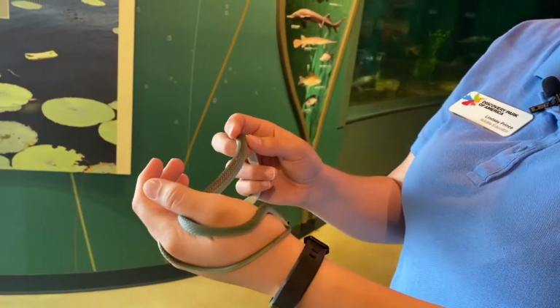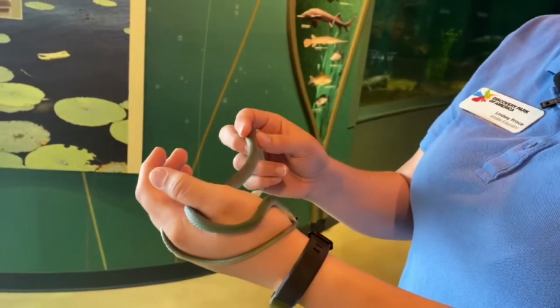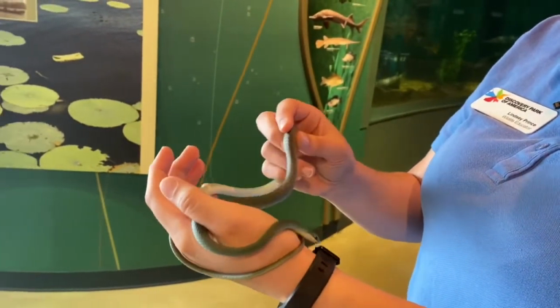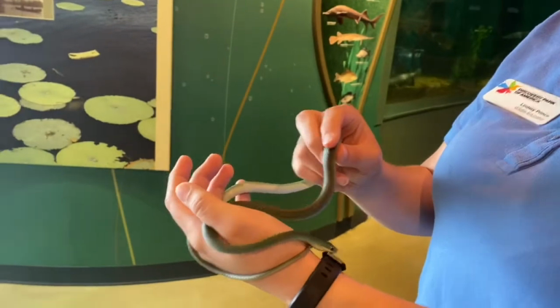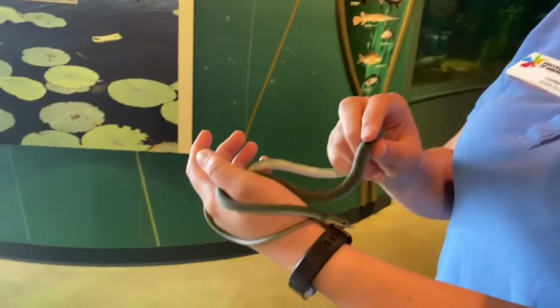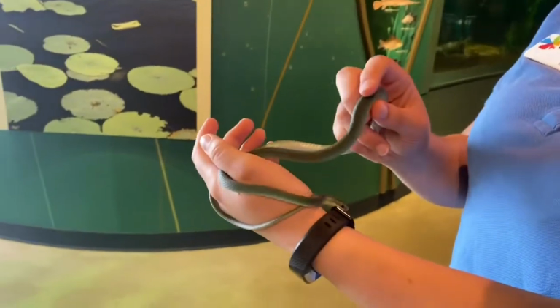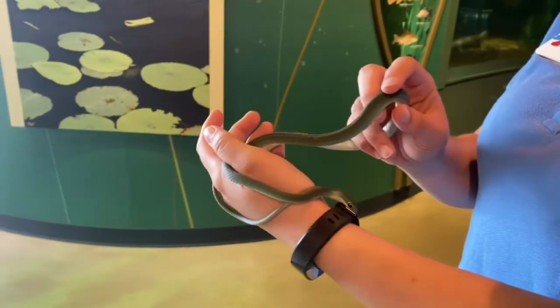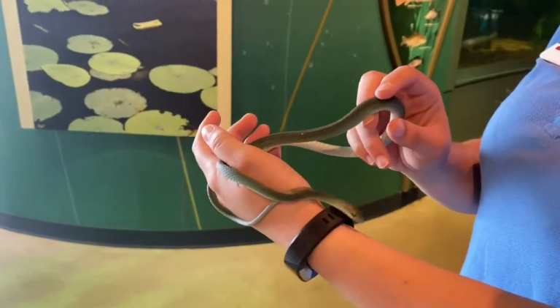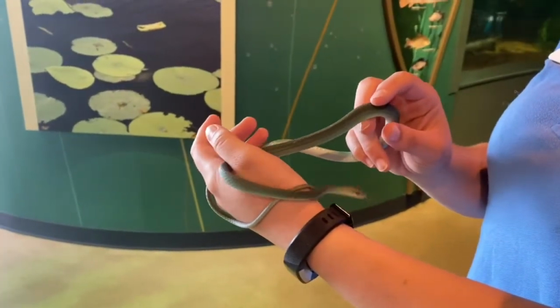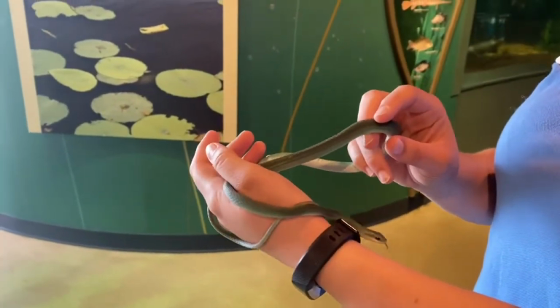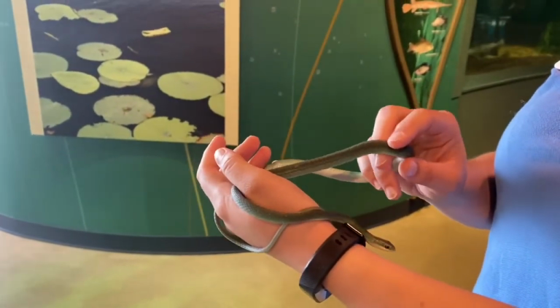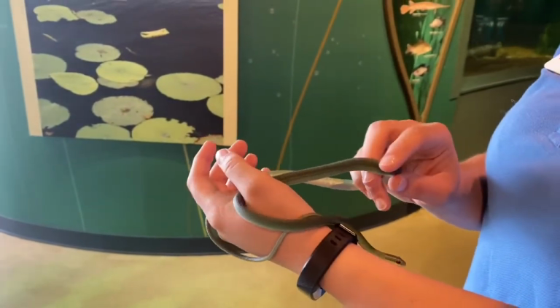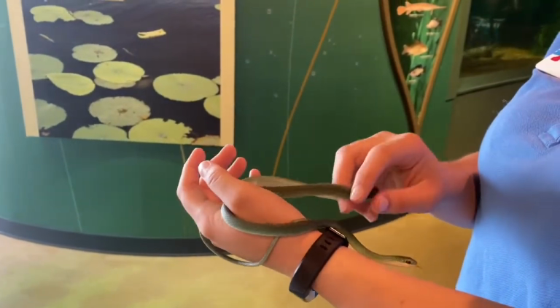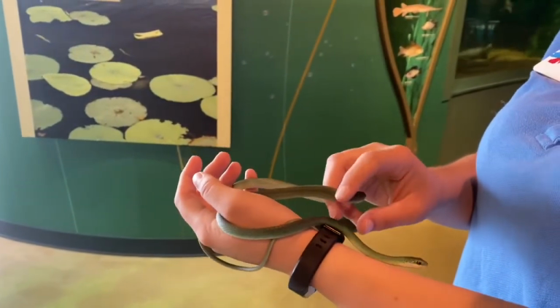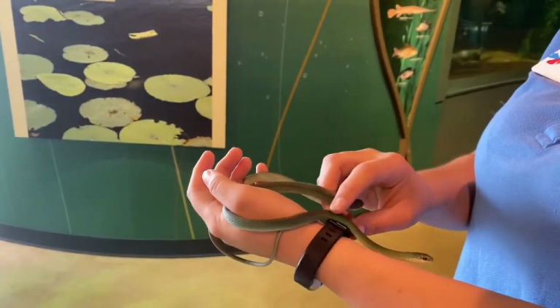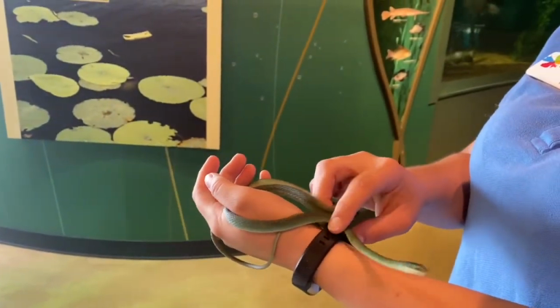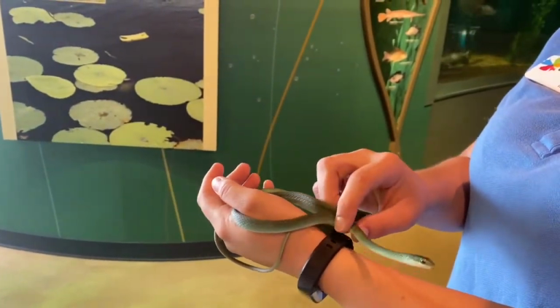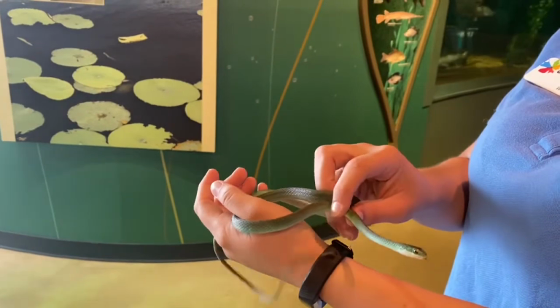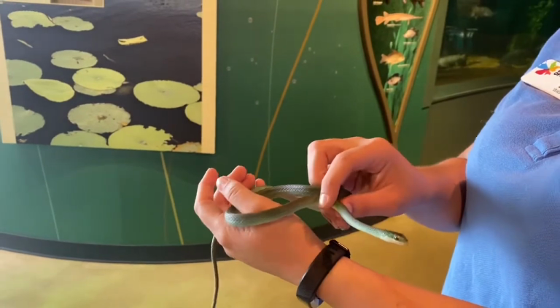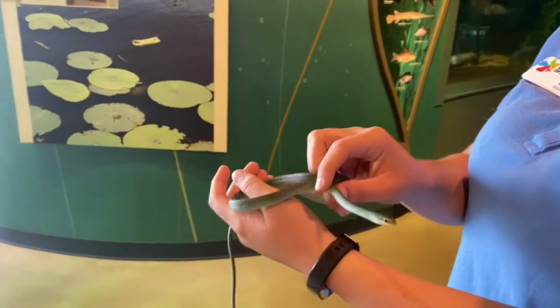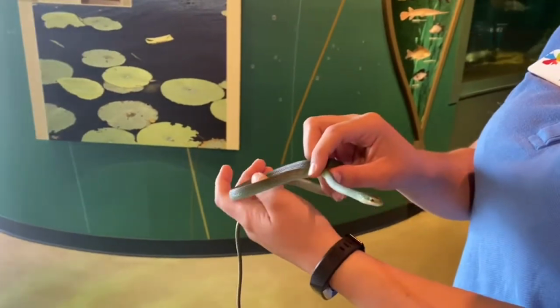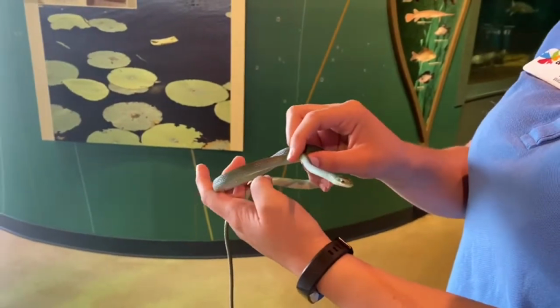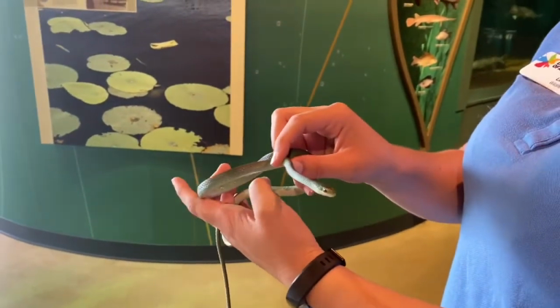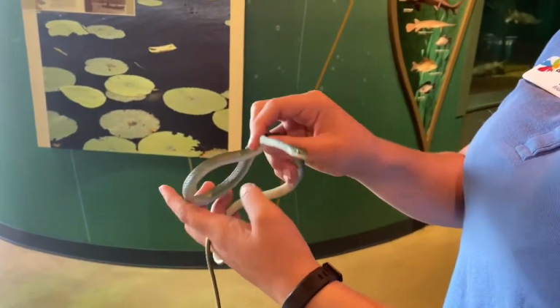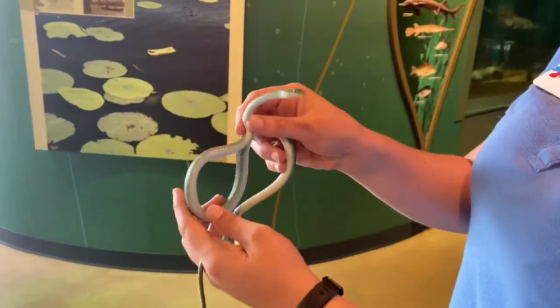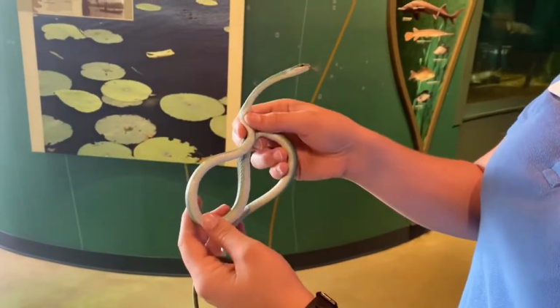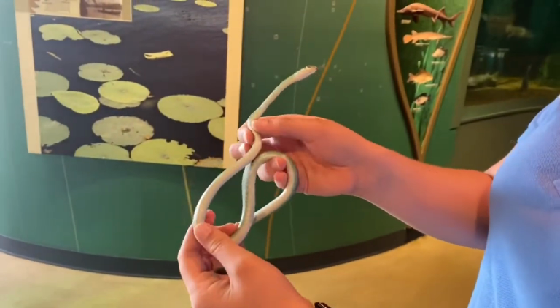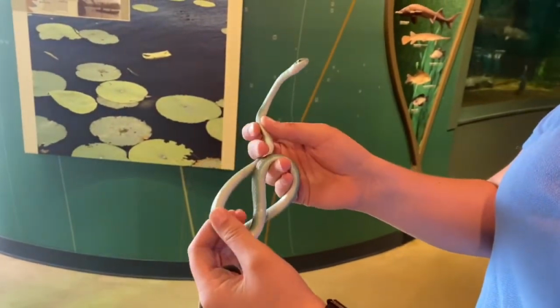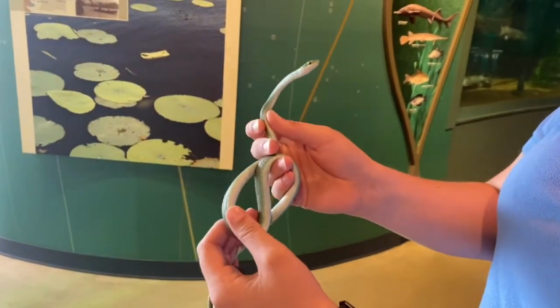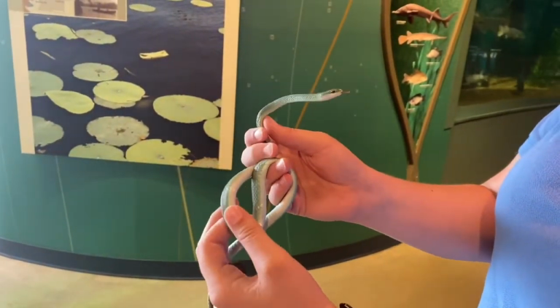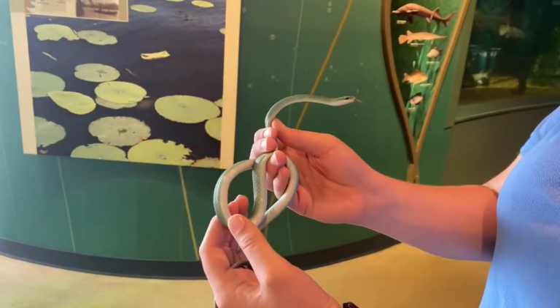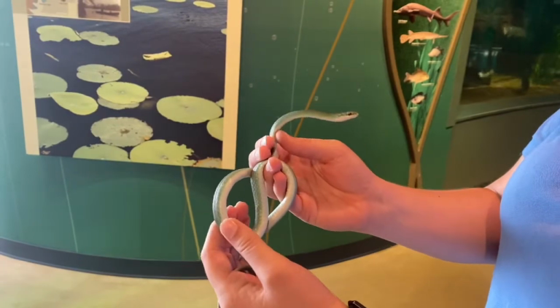He is bright green so he blends in really well to his environment because he's arboreal — he likes to live up in dense vegetation like trees and vines. He's actually kind of a paler green or almost white on the bottom.